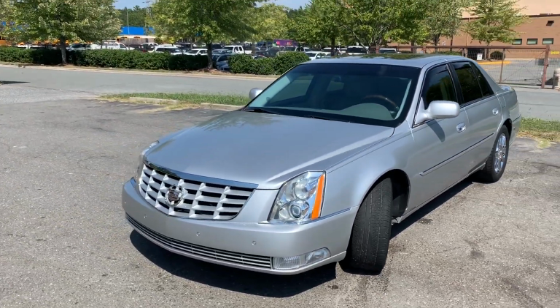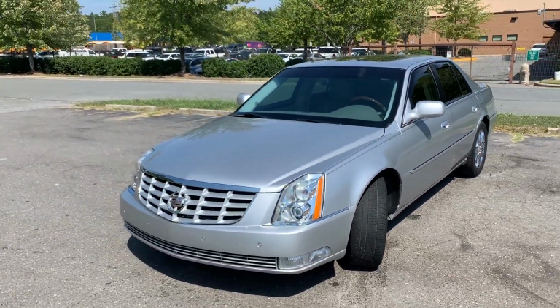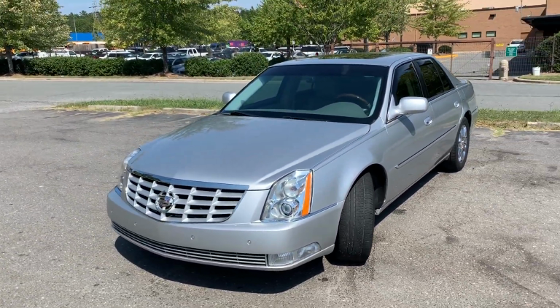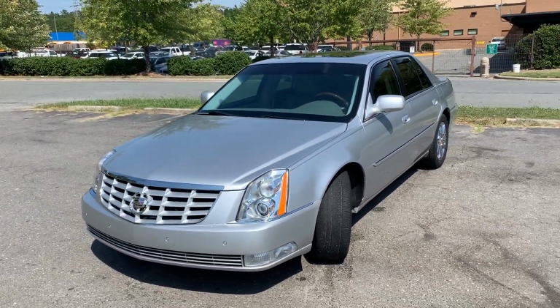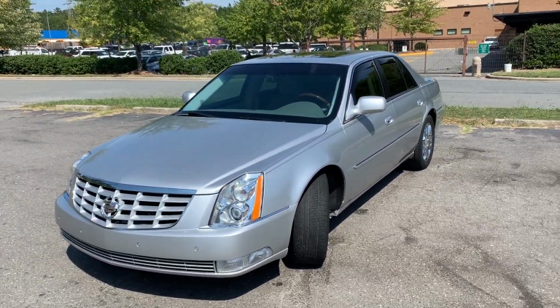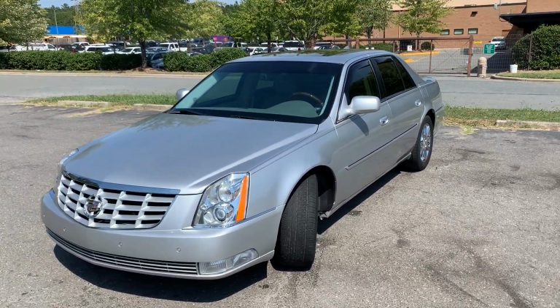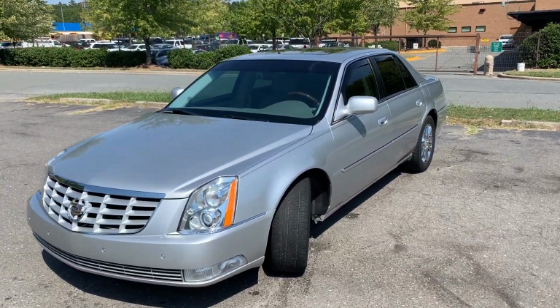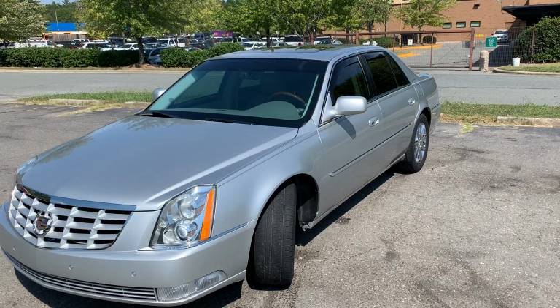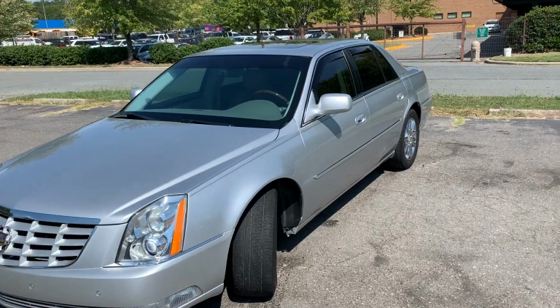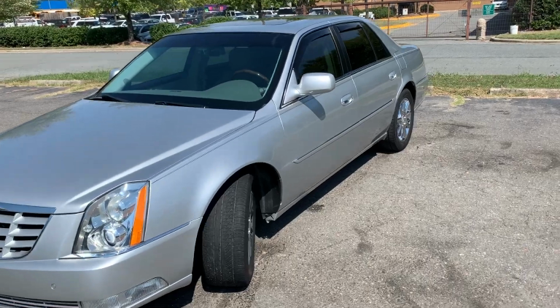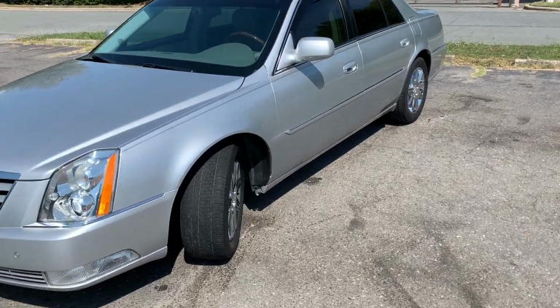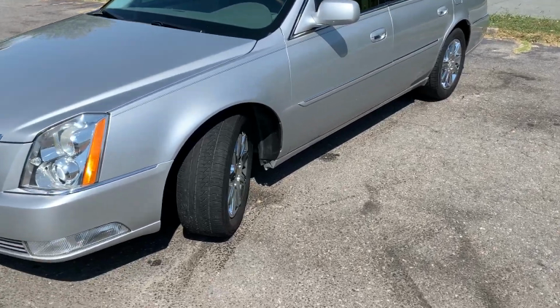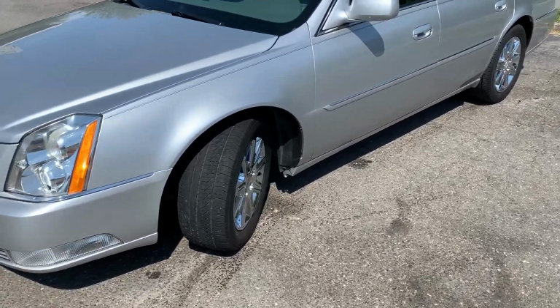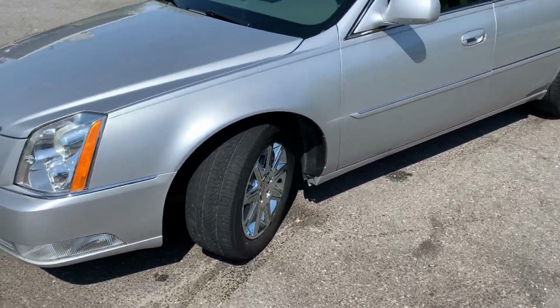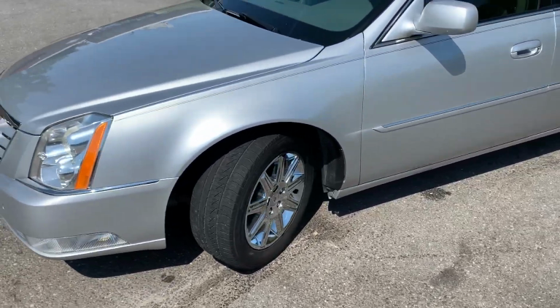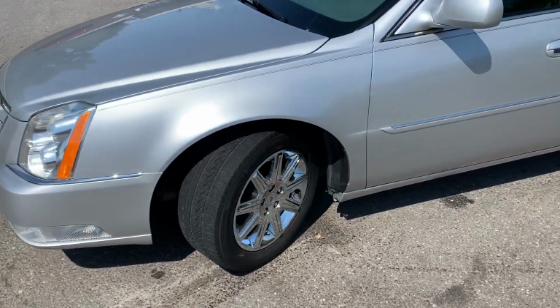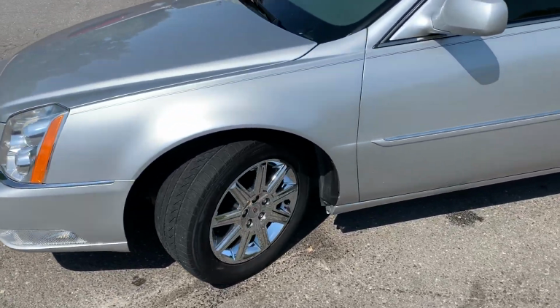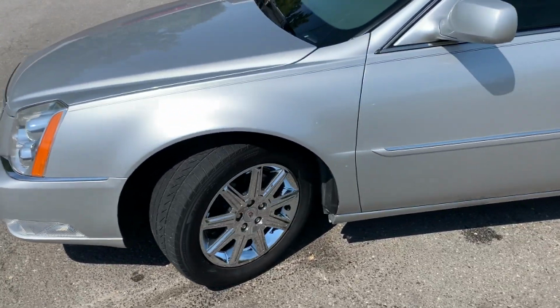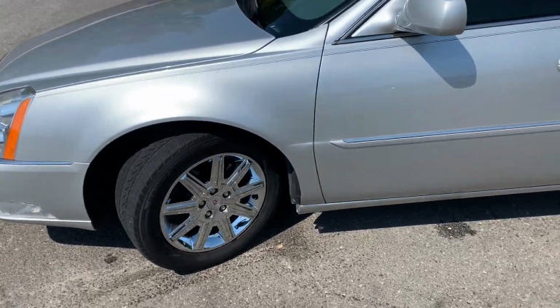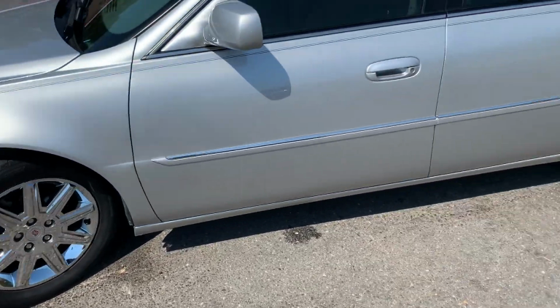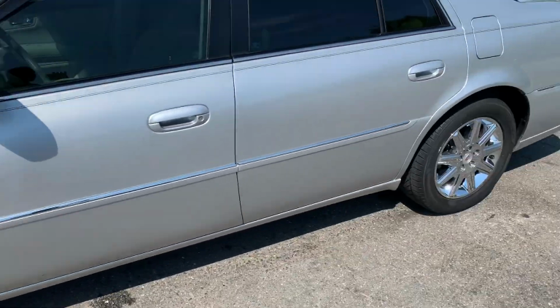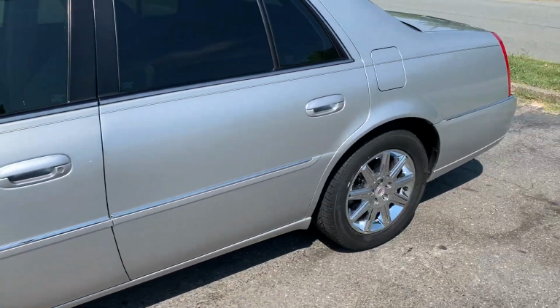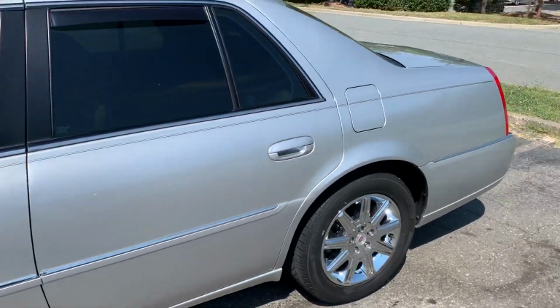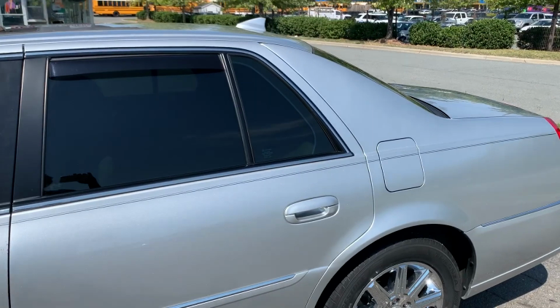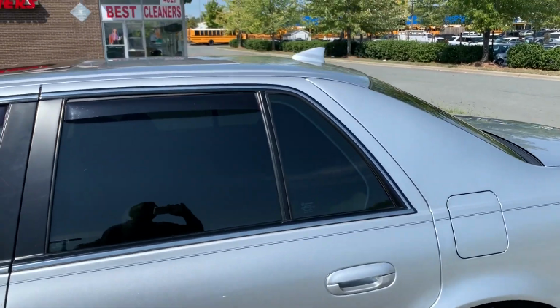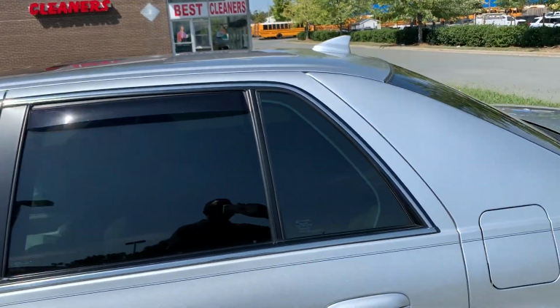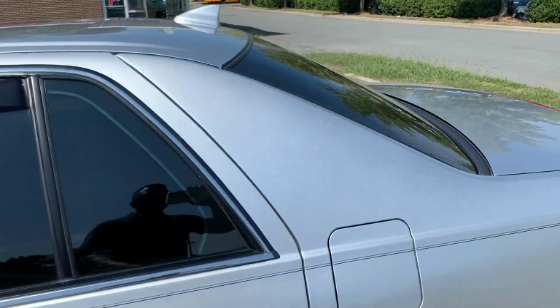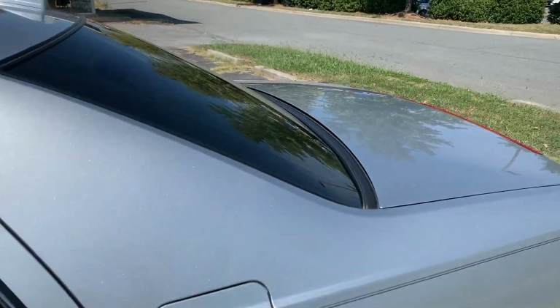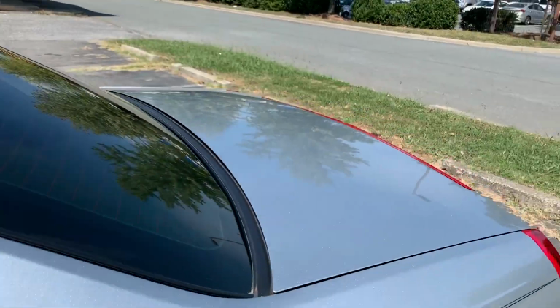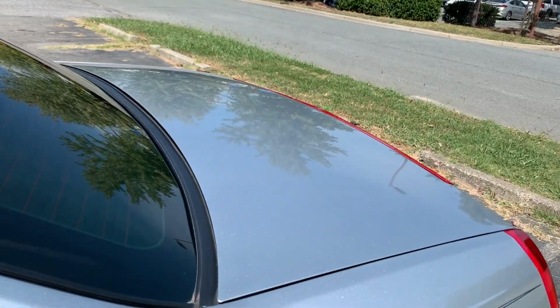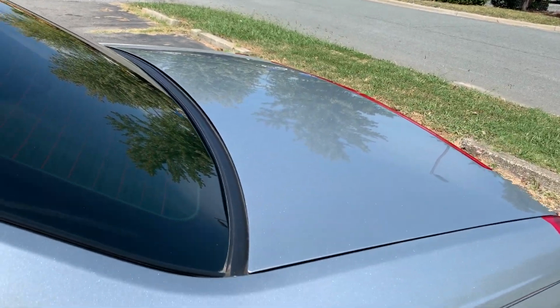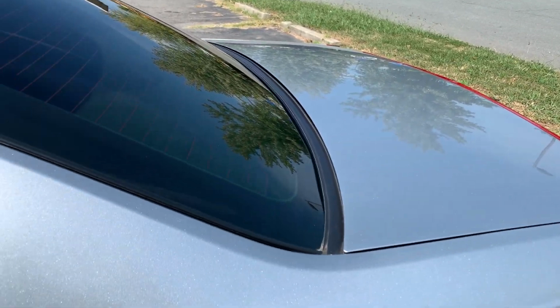This vehicle has been well maintained, well serviced, and it shows it. Tires are in great condition, rims look amazing. Paint is awesome on this car.